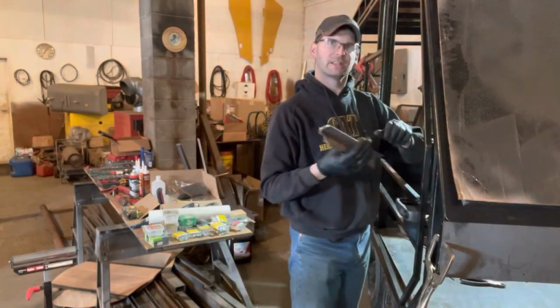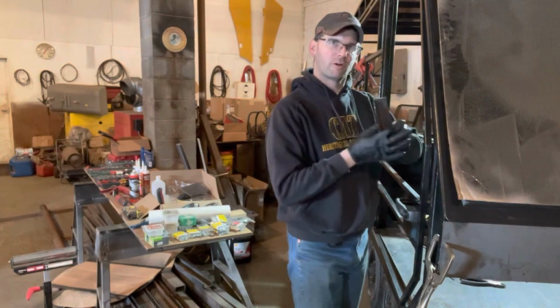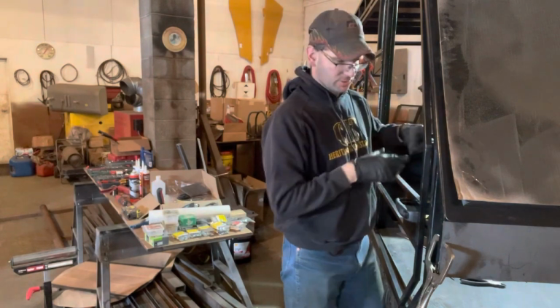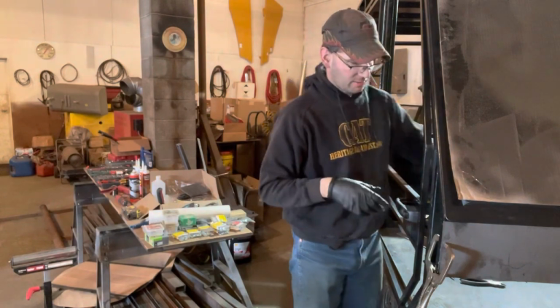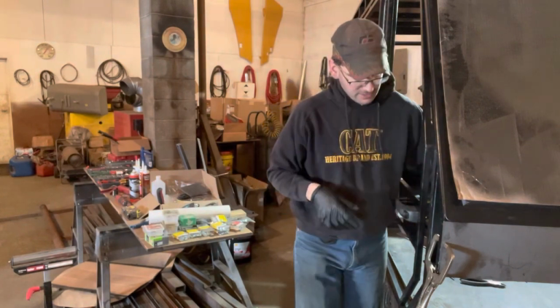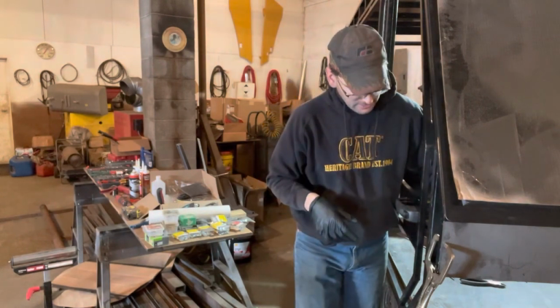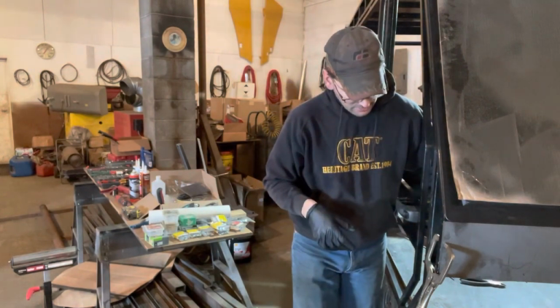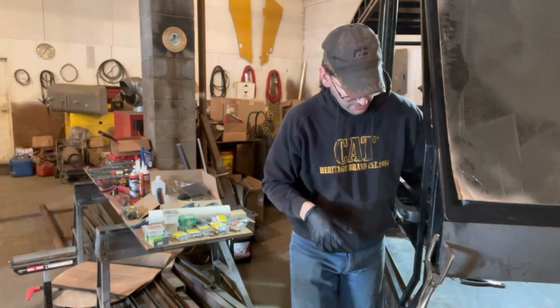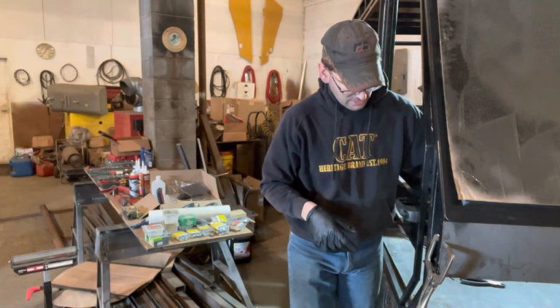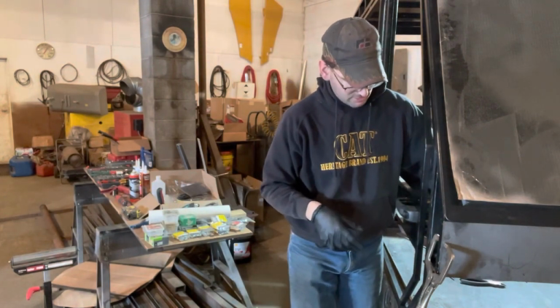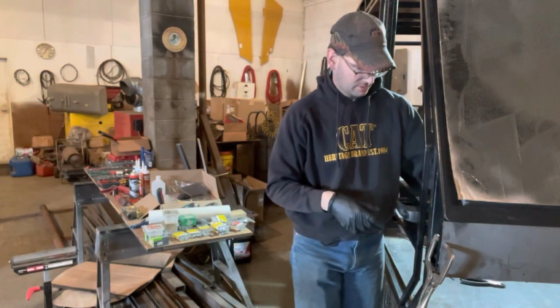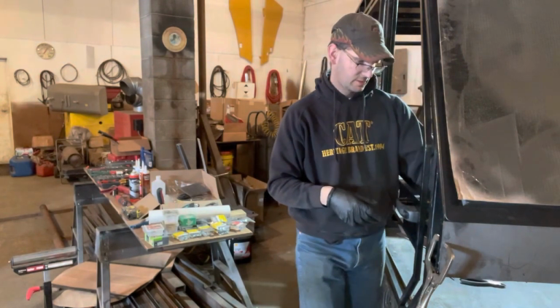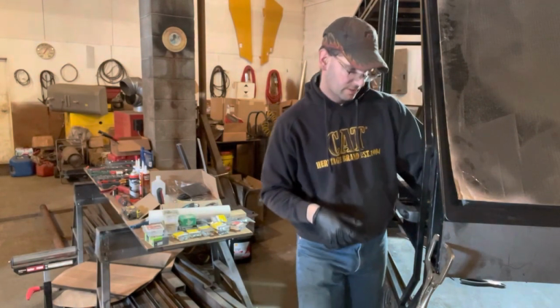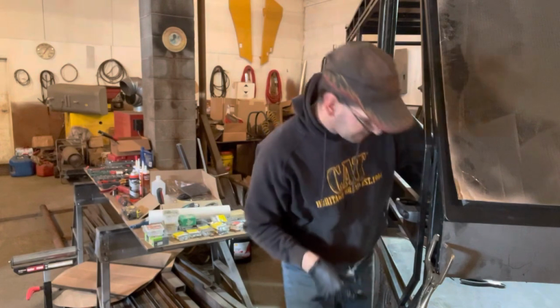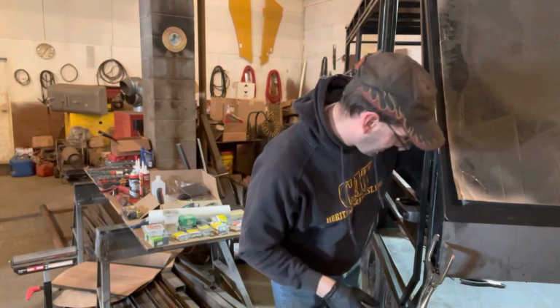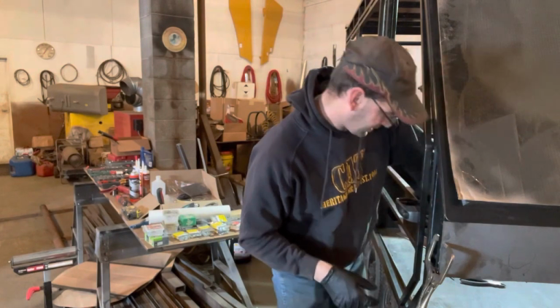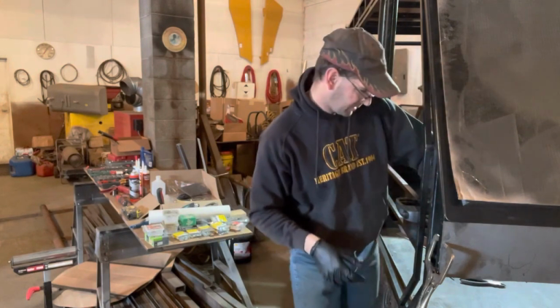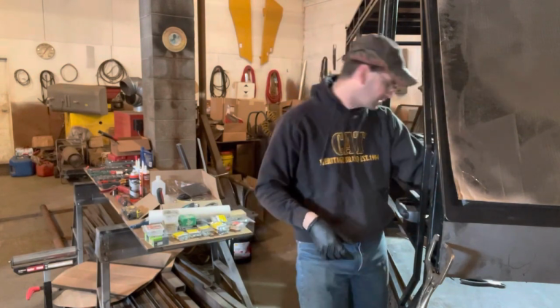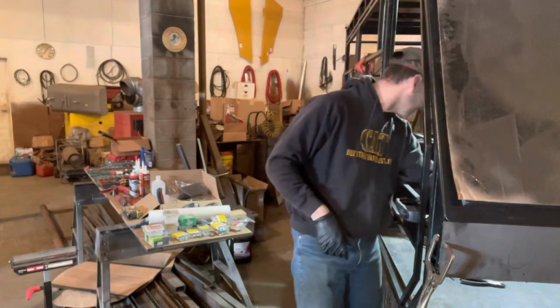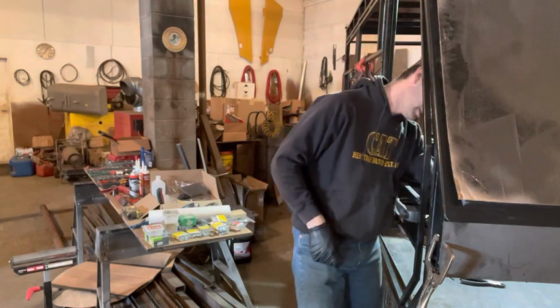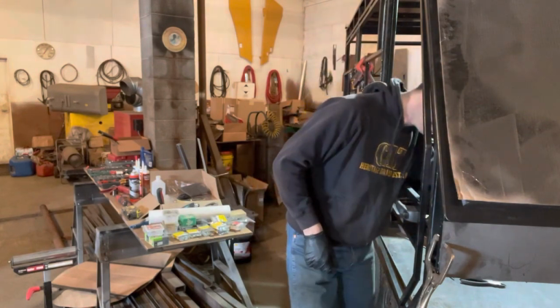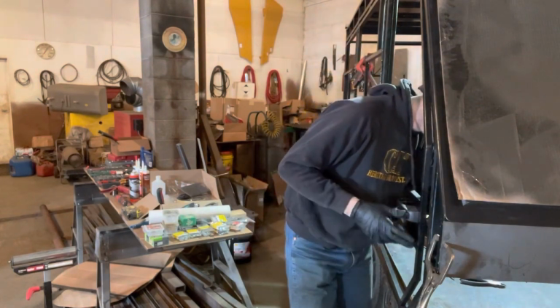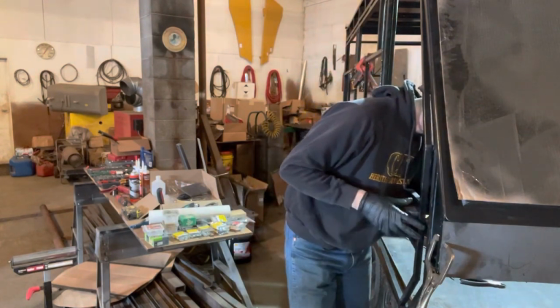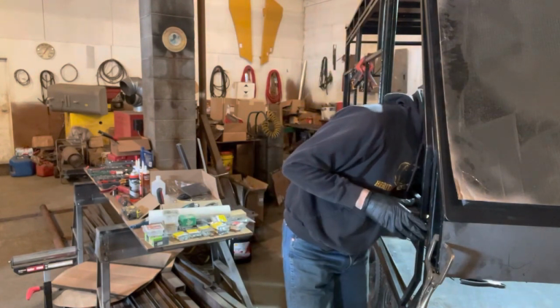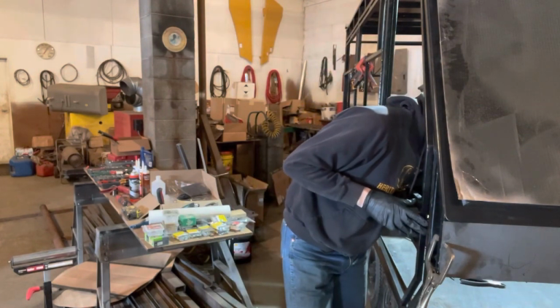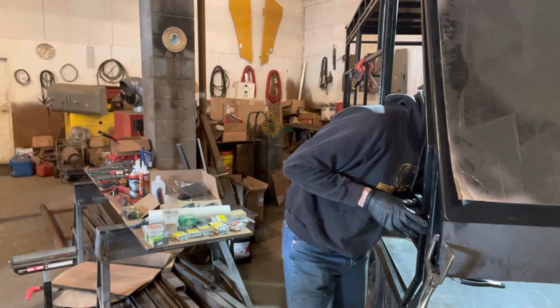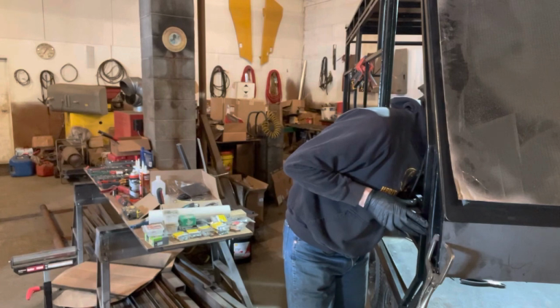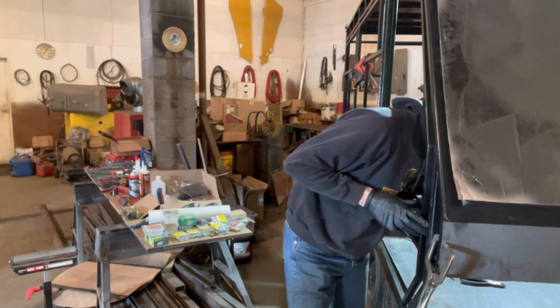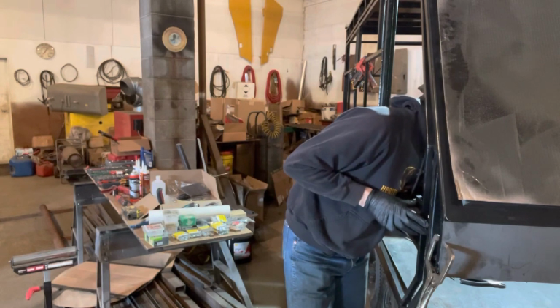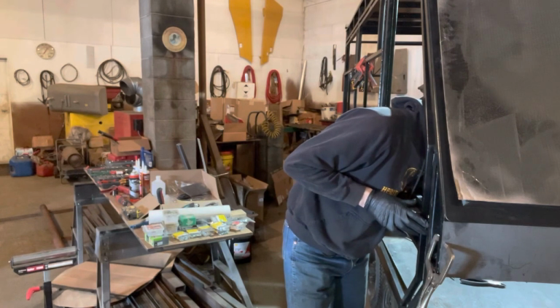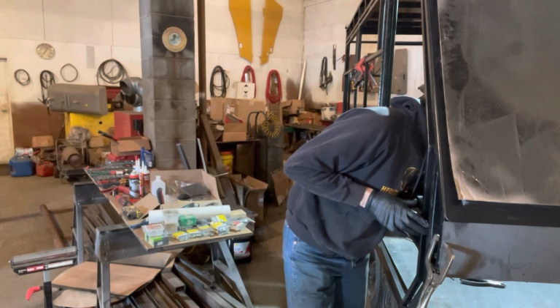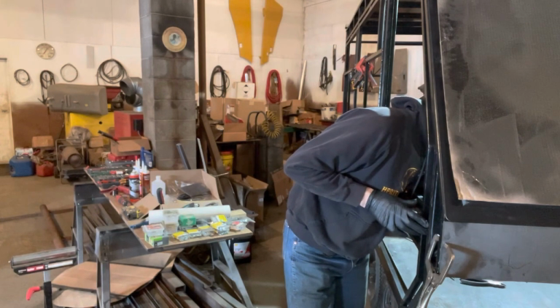We'll go ahead and mount our mounting bracket and see where that needs to go. We're gonna use angle iron so it's nice and stout, mark that up, and grab a big C-clamp to lock that in place so we can do some measurements.